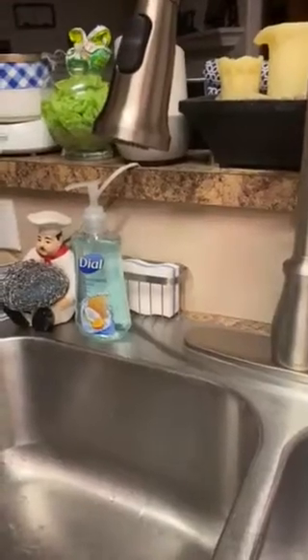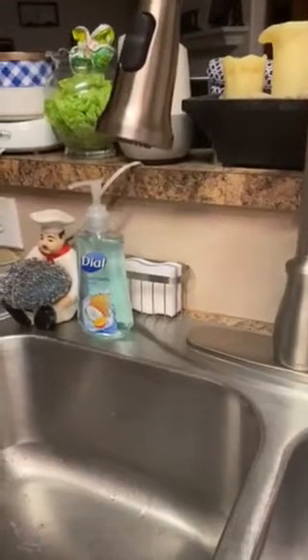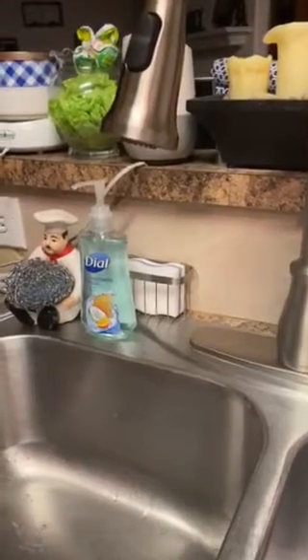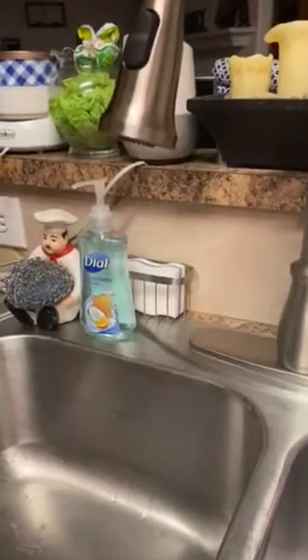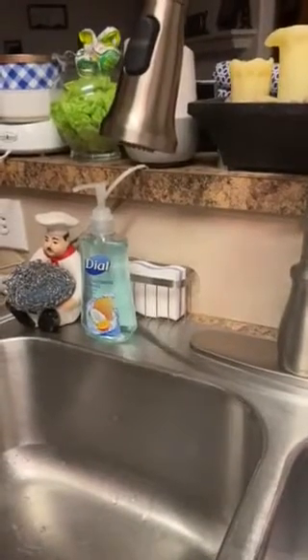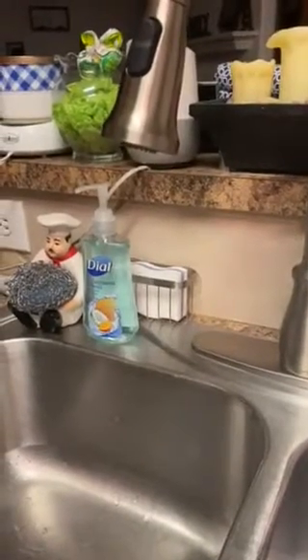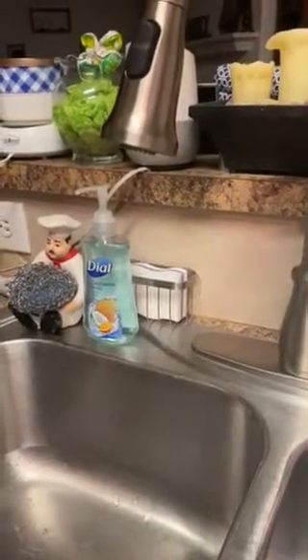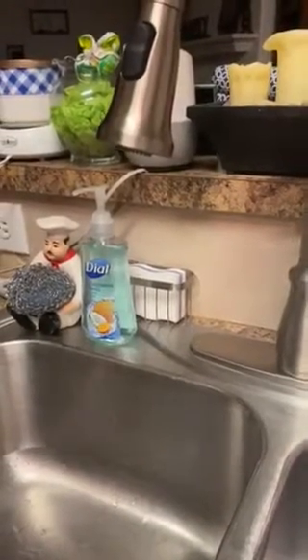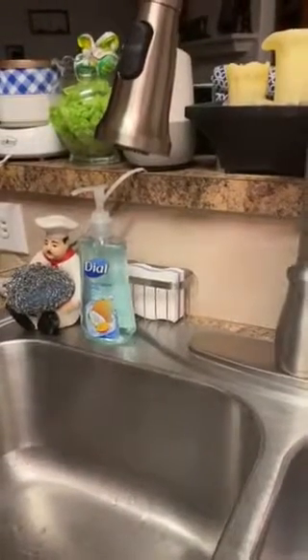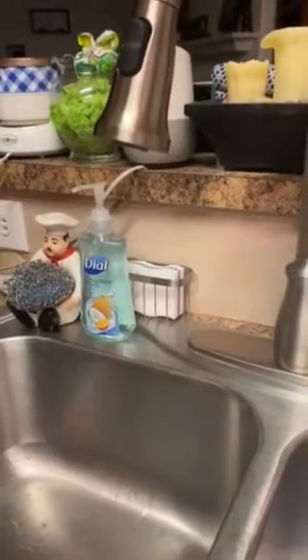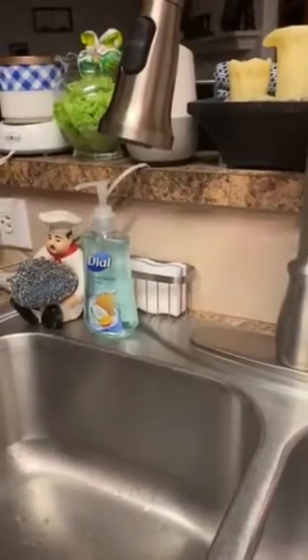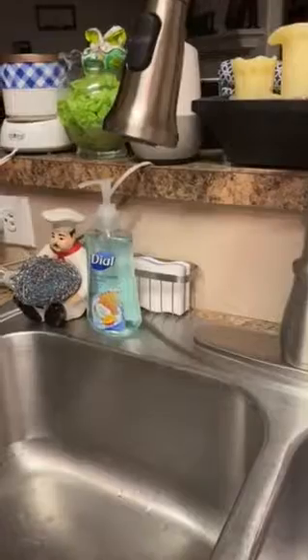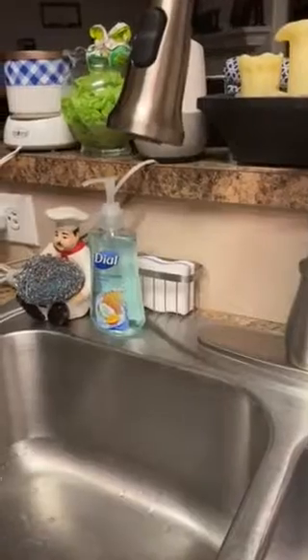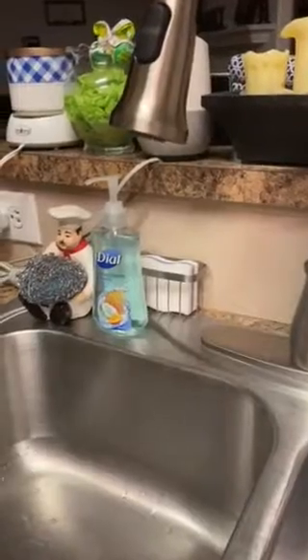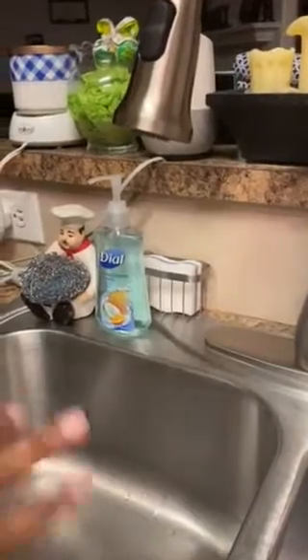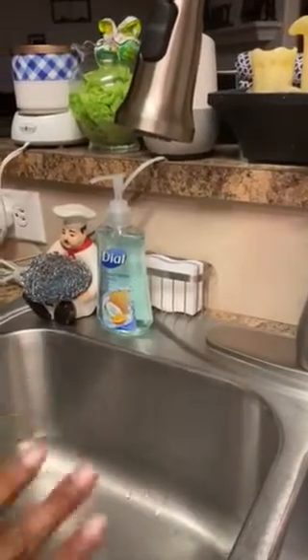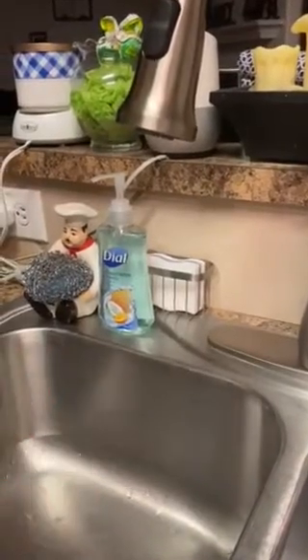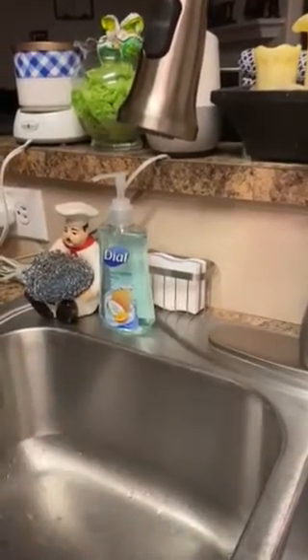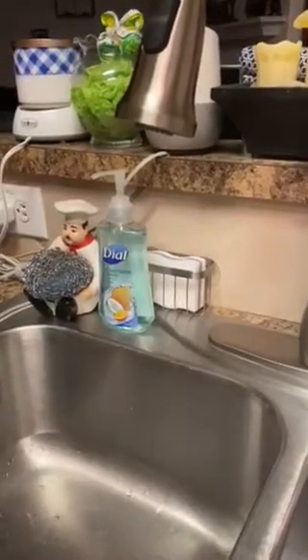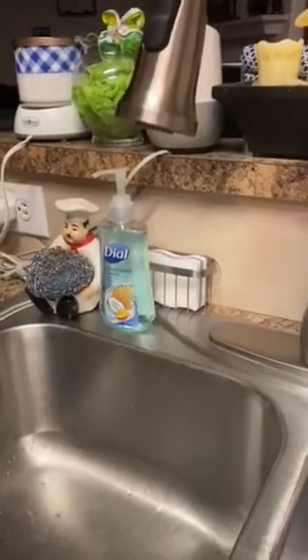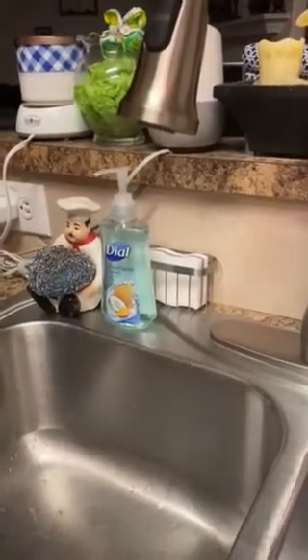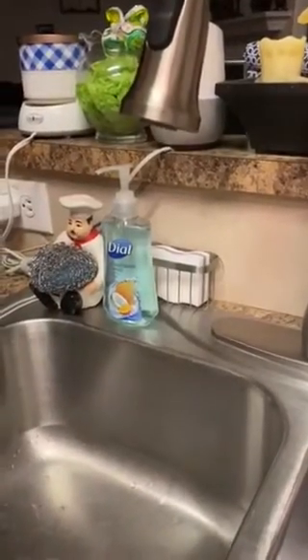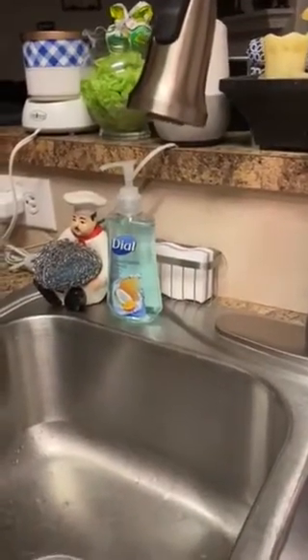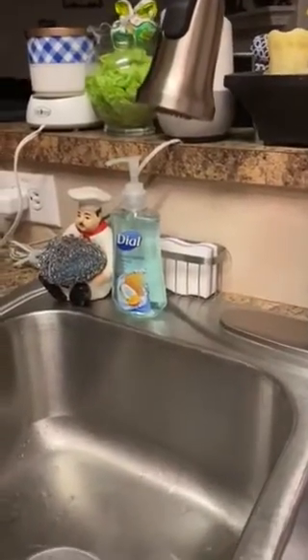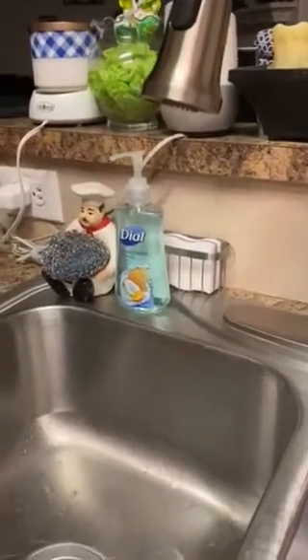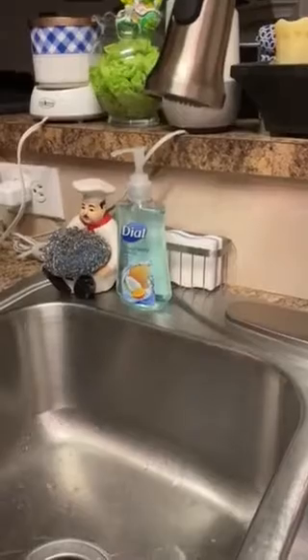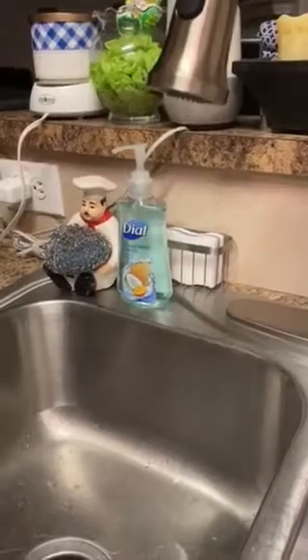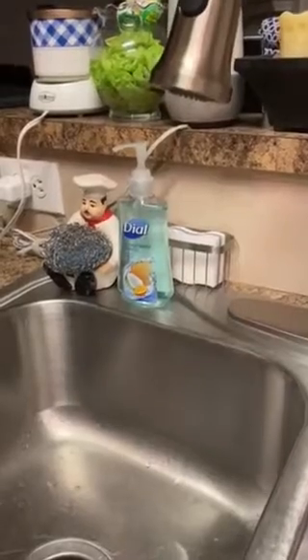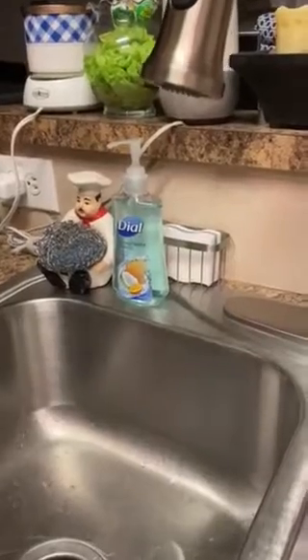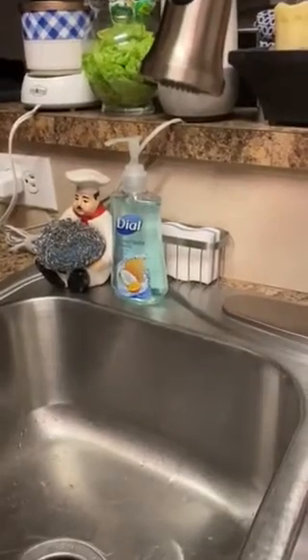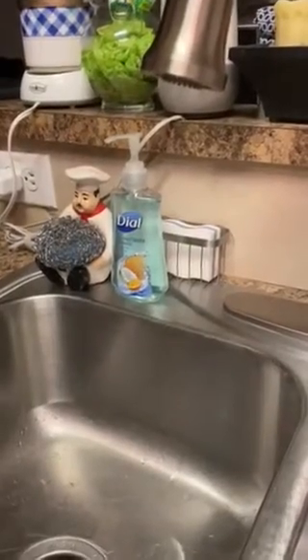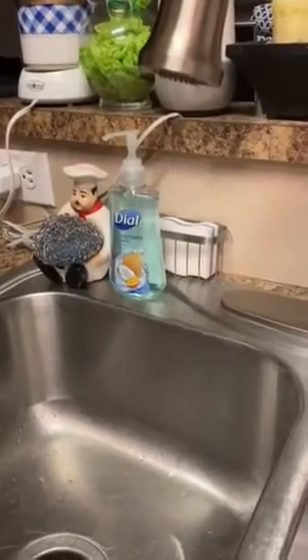Hi guys, welcome back to my channel. Today I'm going to show you the proper way you should wash your hands. With the coronavirus going around, everybody's saying 20 to 30 seconds, wash your hands.